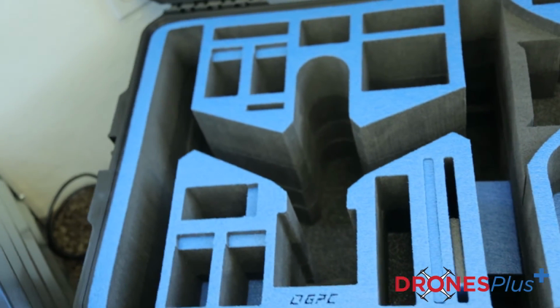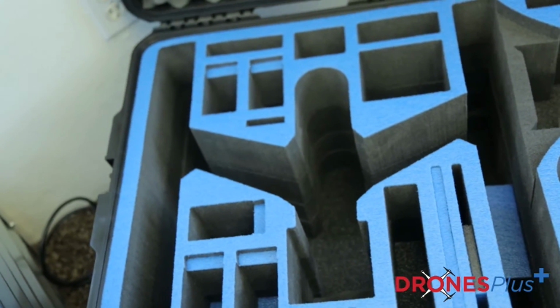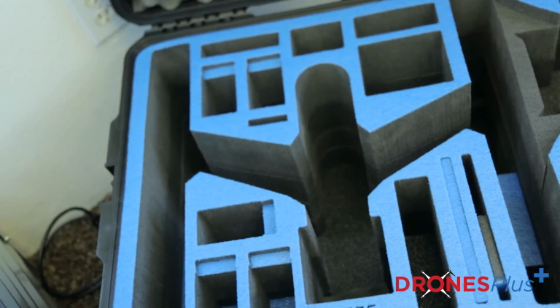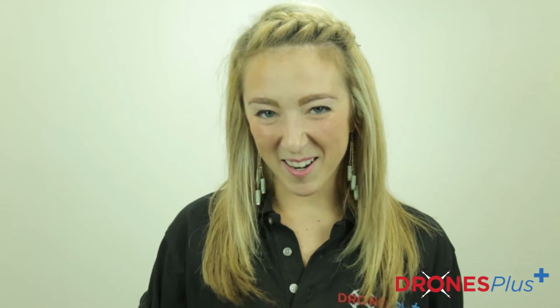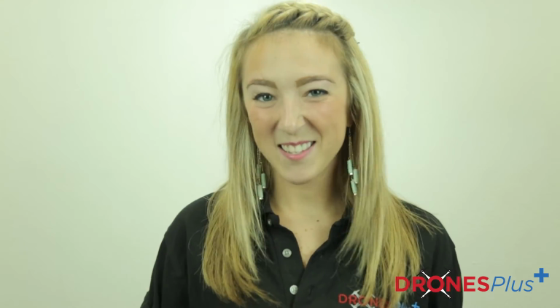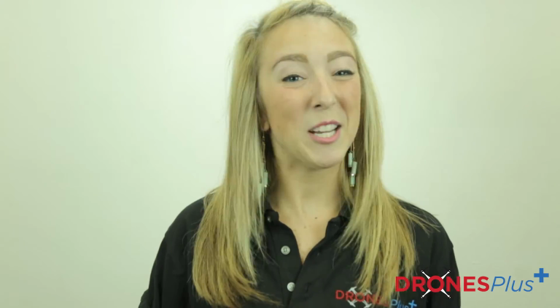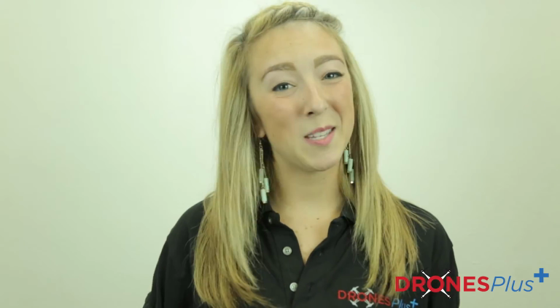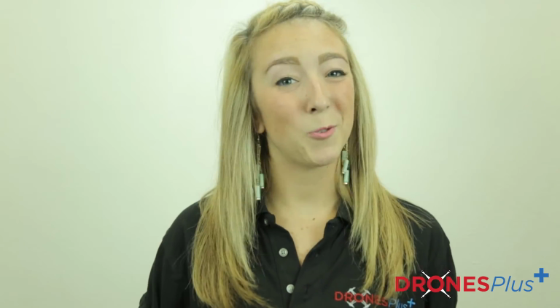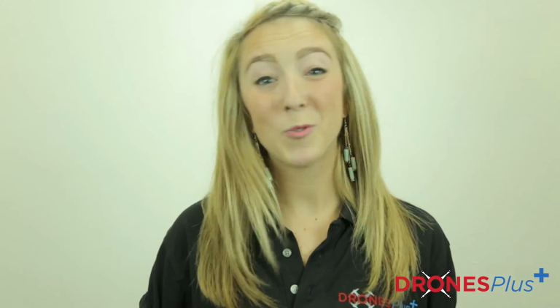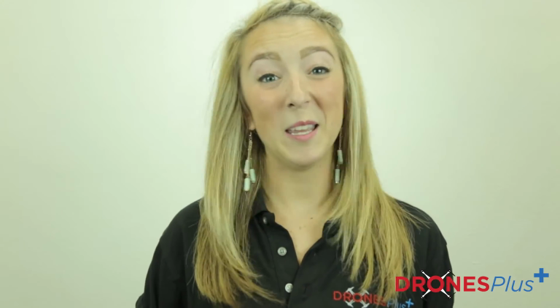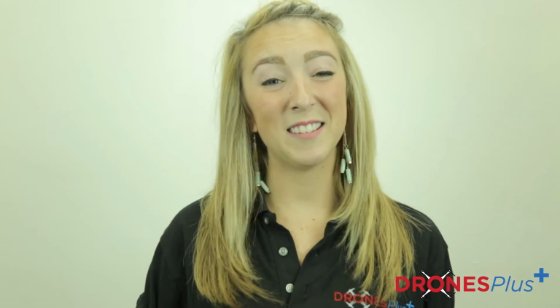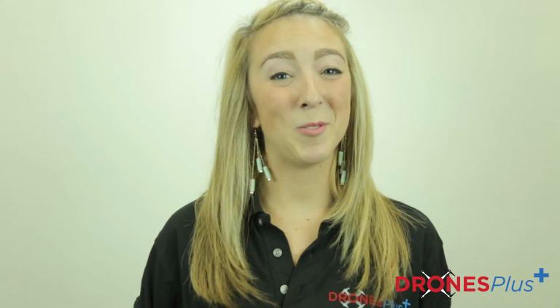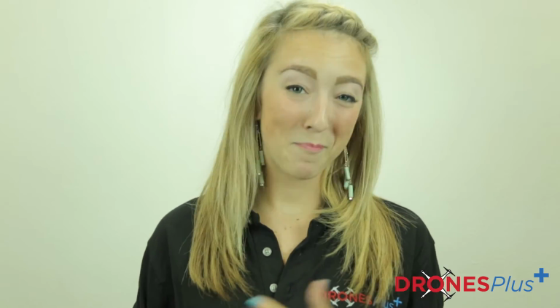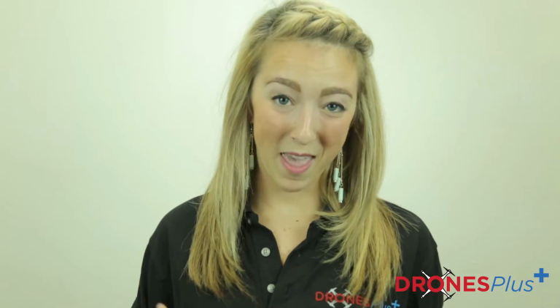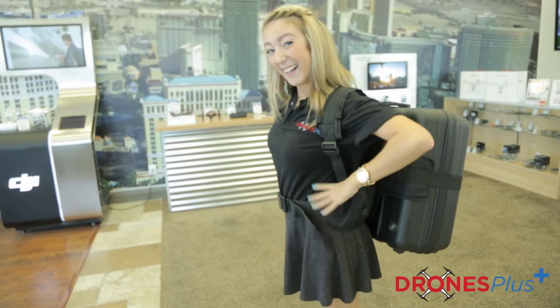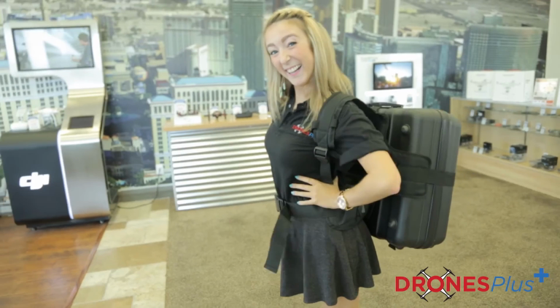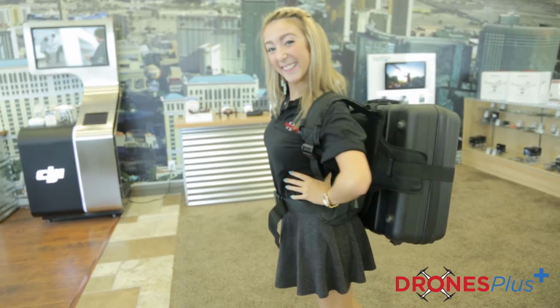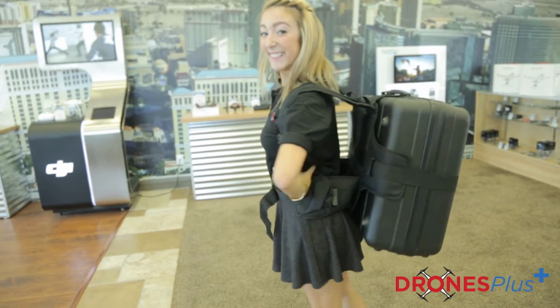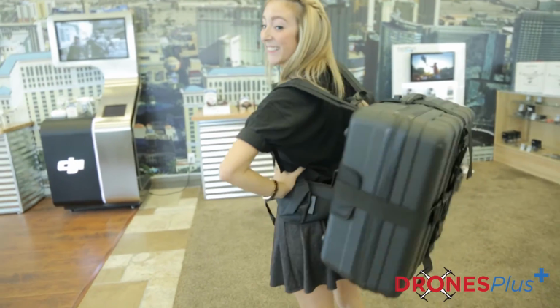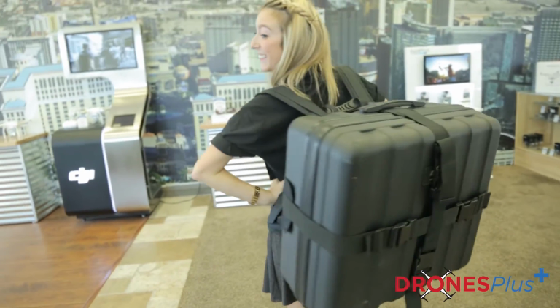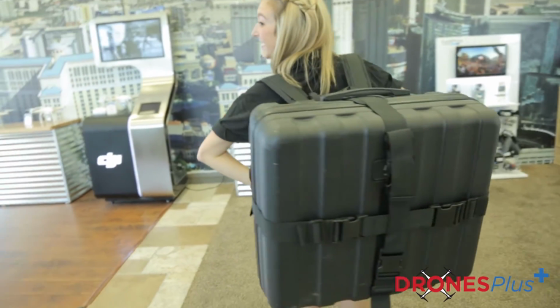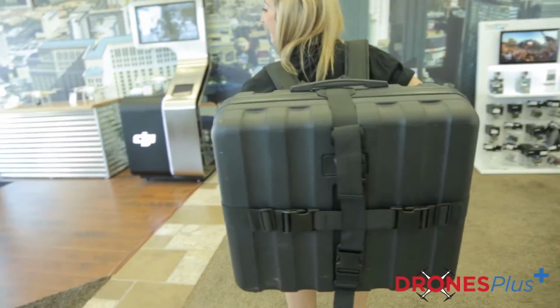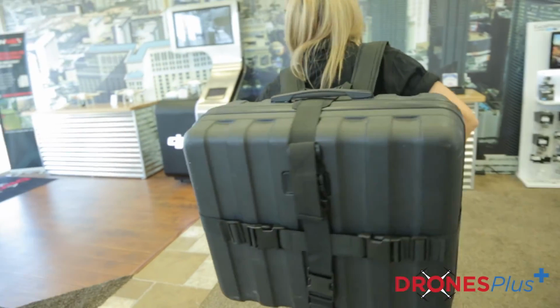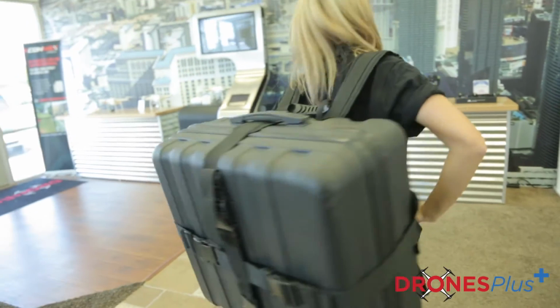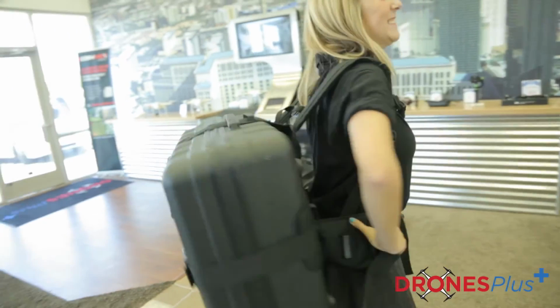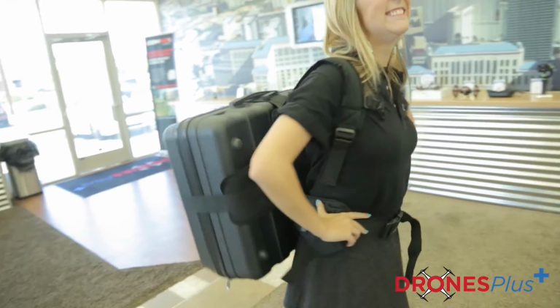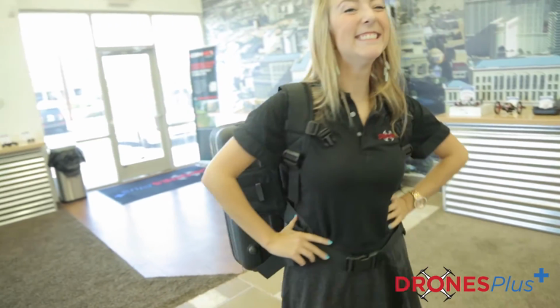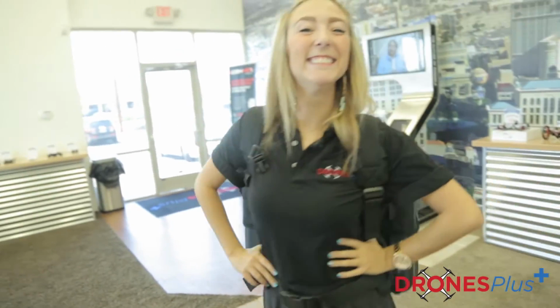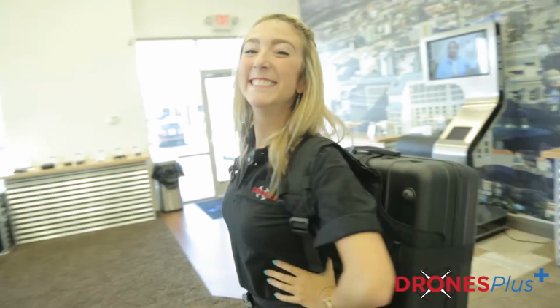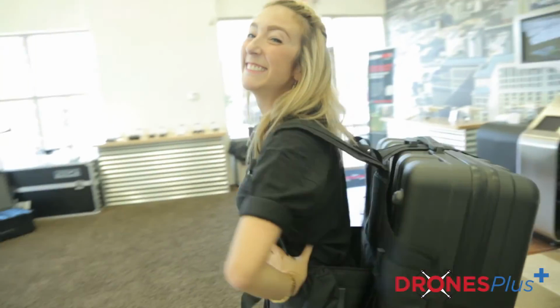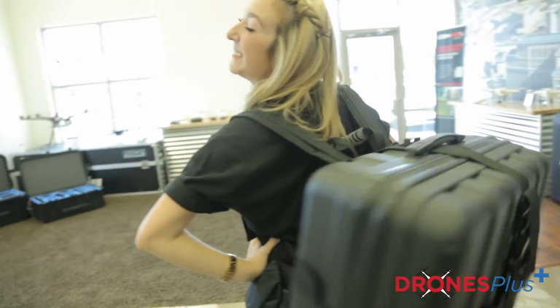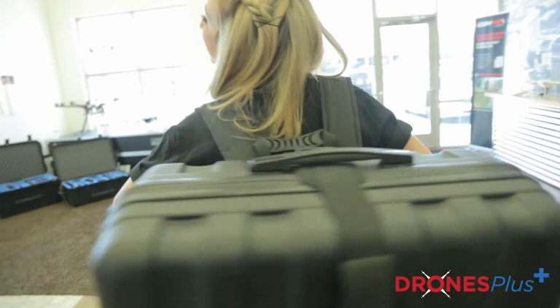If you have a hard case and you're interested in transforming it into a backpack style case, we do offer these amazing backpack straps that would be the perfect solution for you.